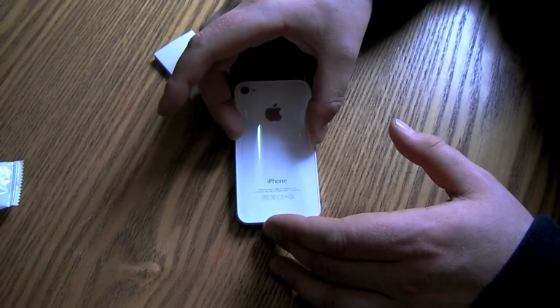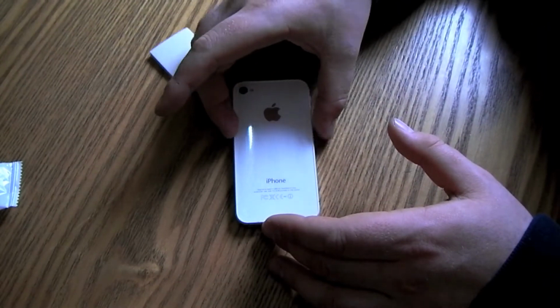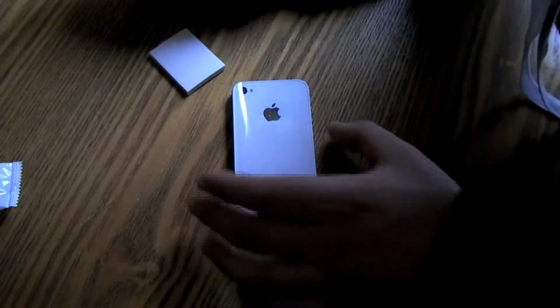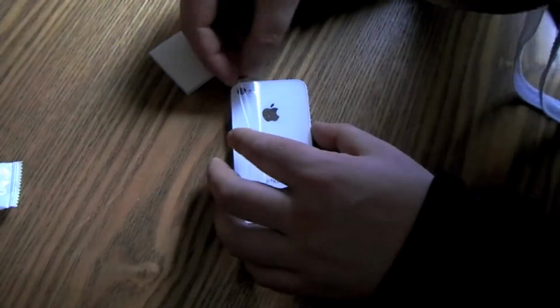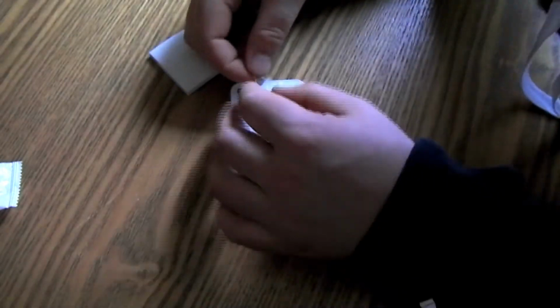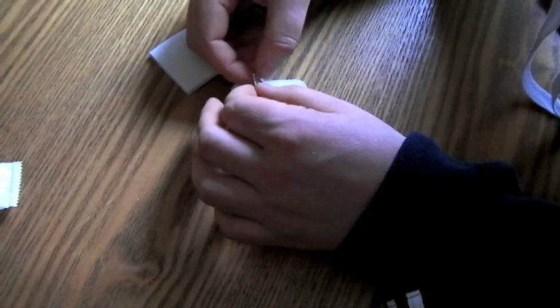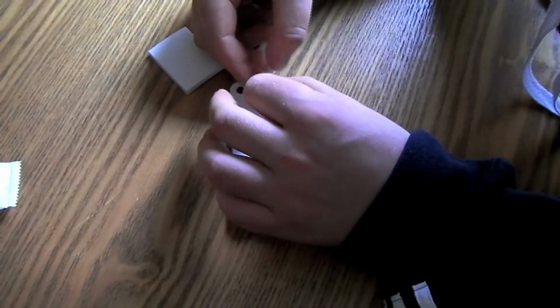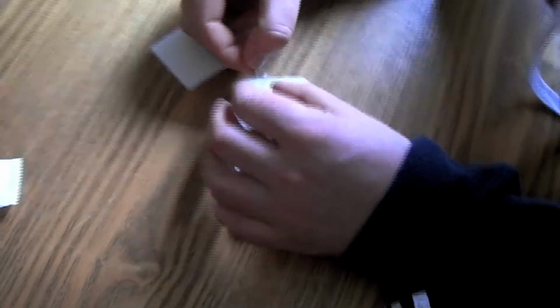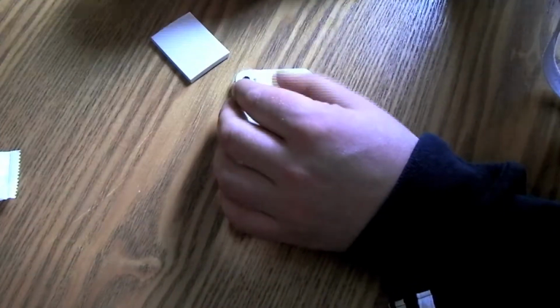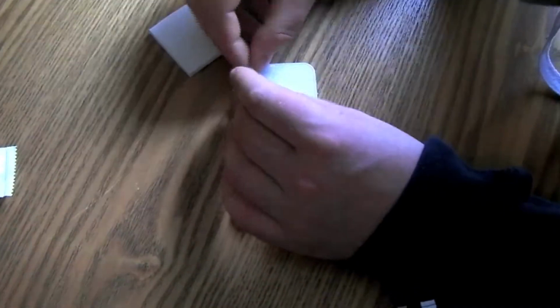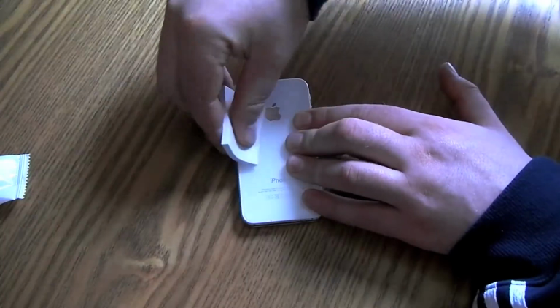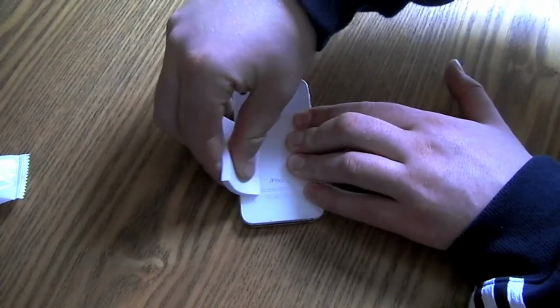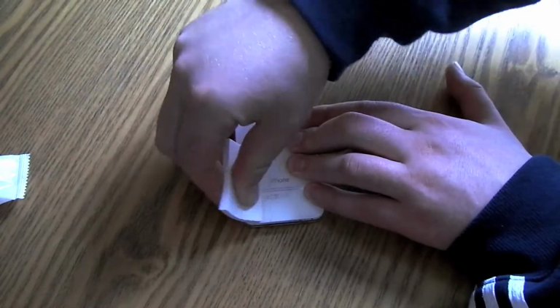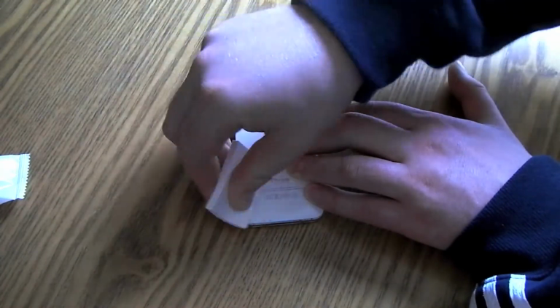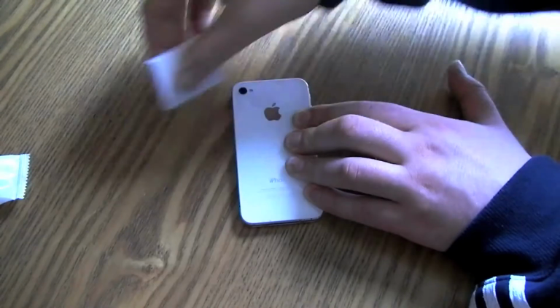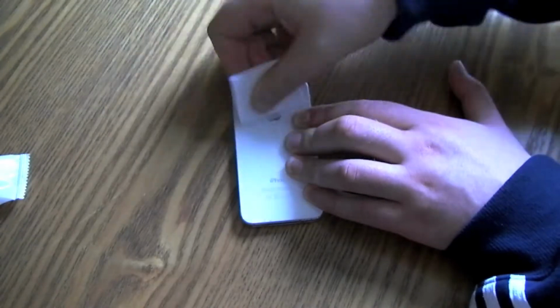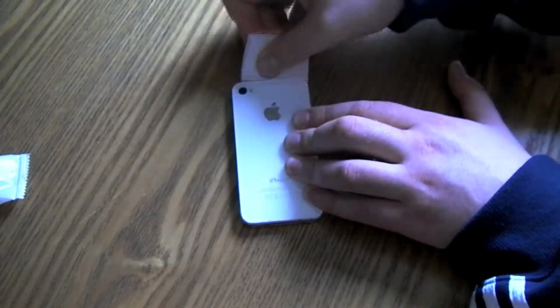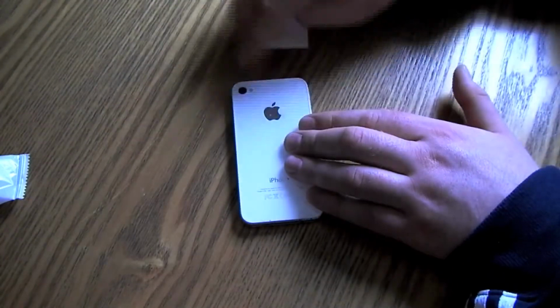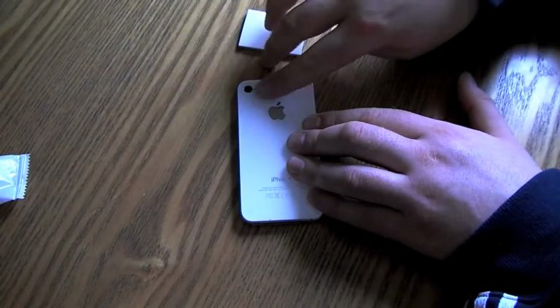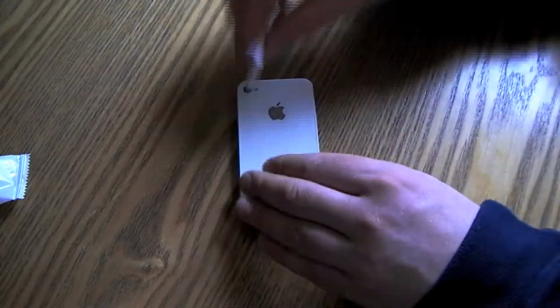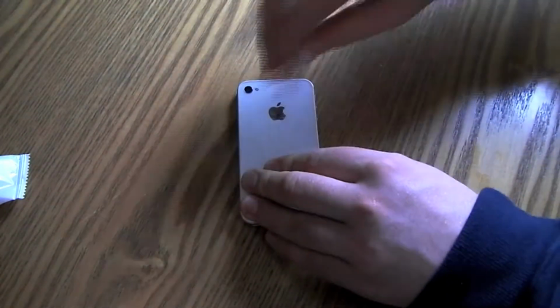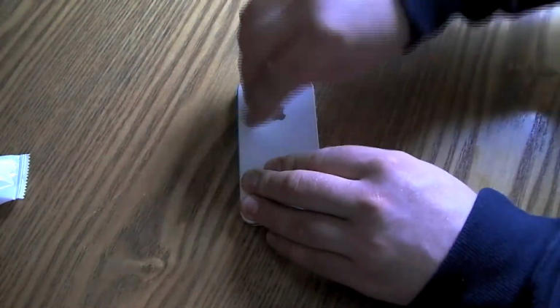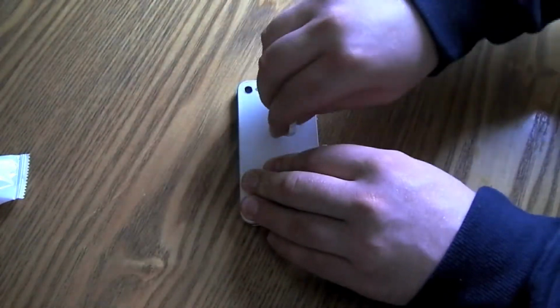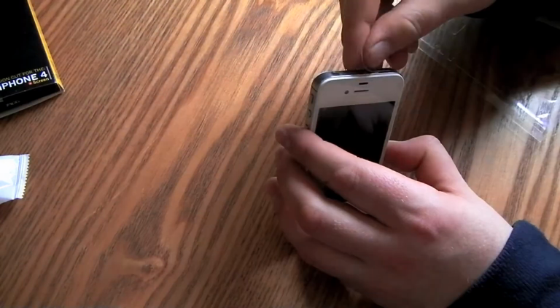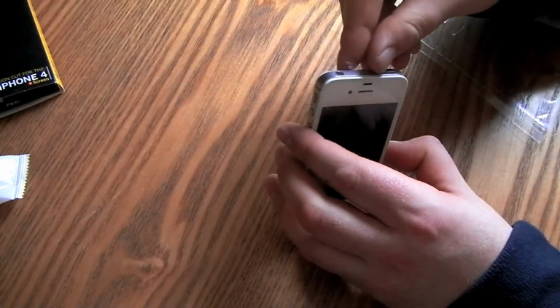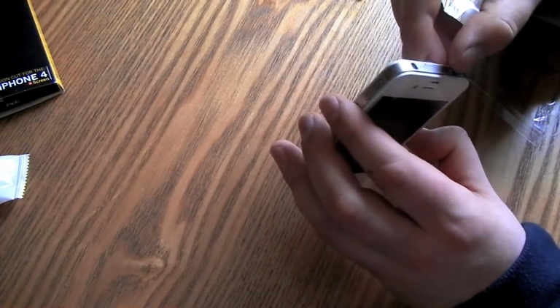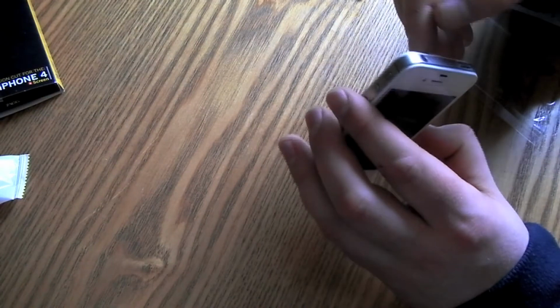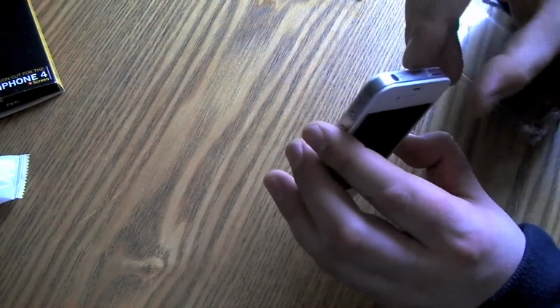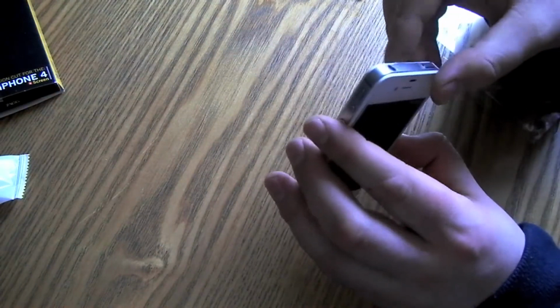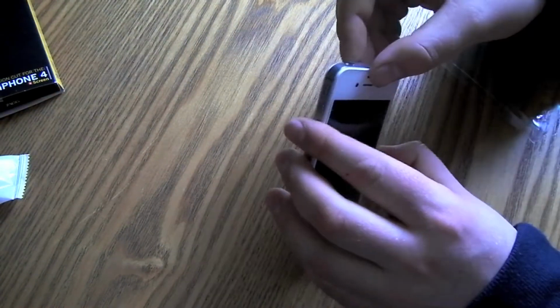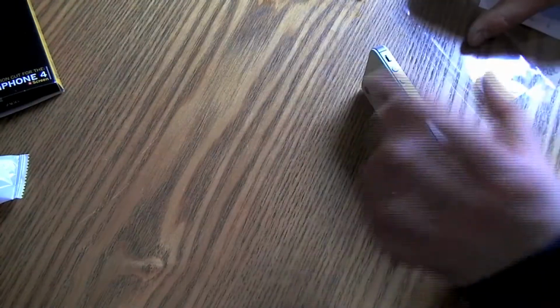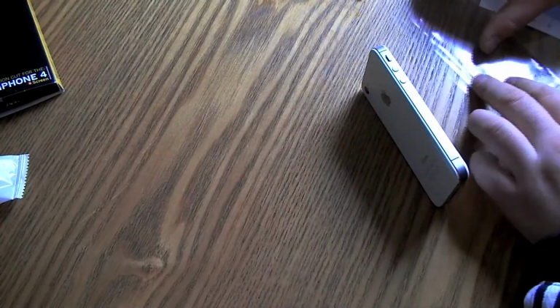Make sure it's on straight and get it nice and secure. Once you have the front done, repeat the same procedure on the back — pop out that back piece and get those air bubbles out. Now I did realize that I actually got the iPhone 4 screen protector — I needed the iPhone 4S.